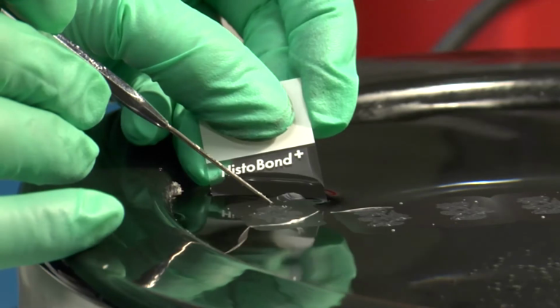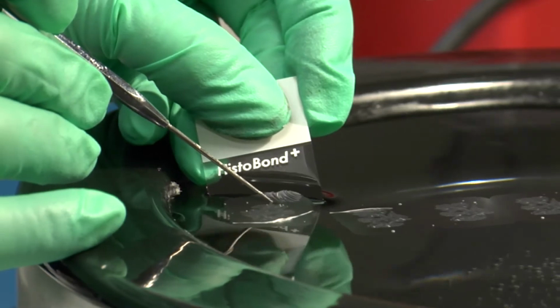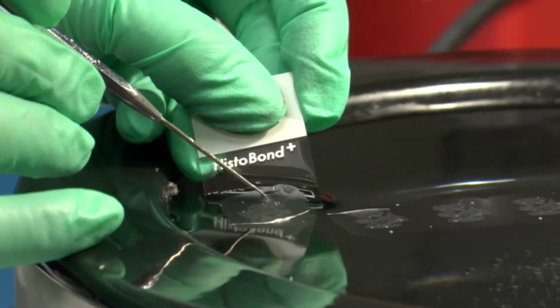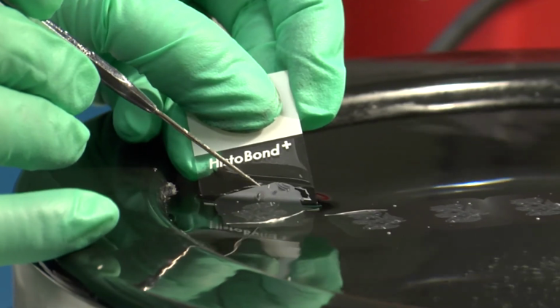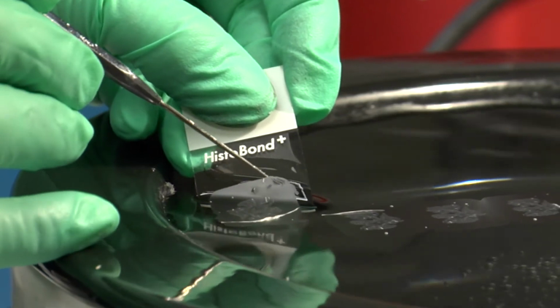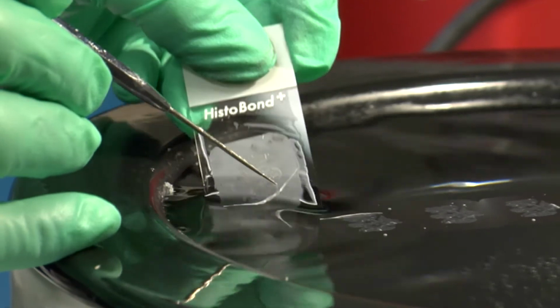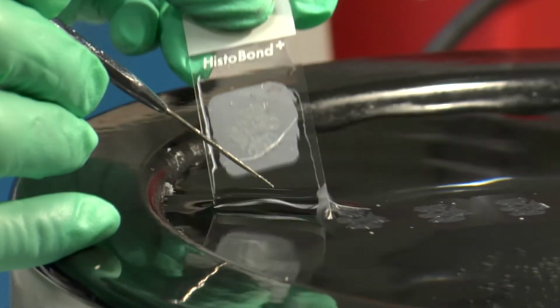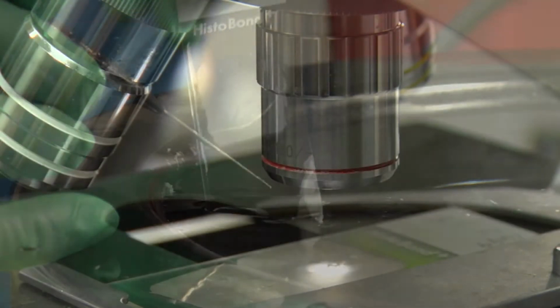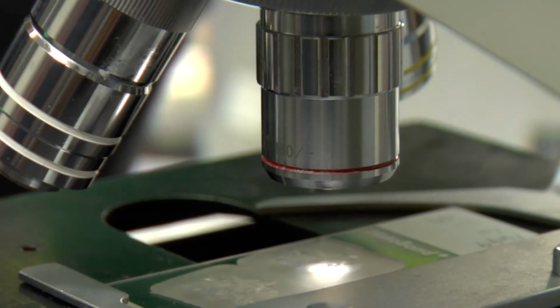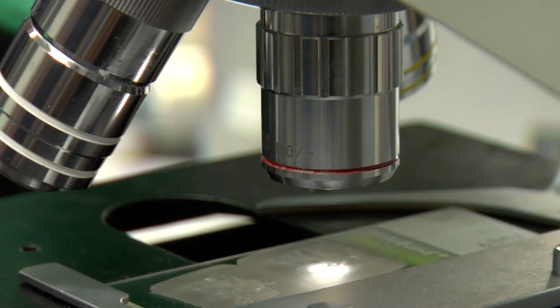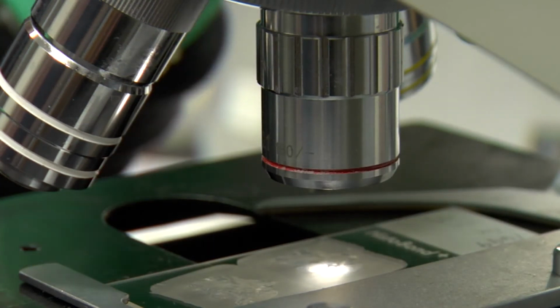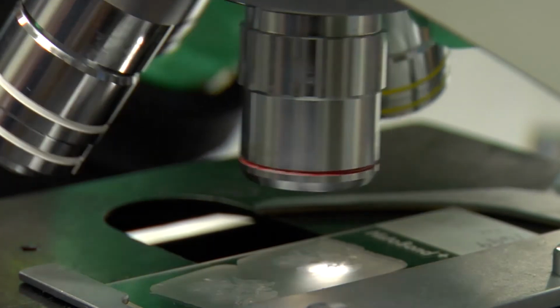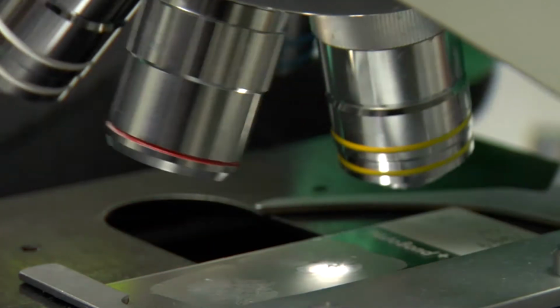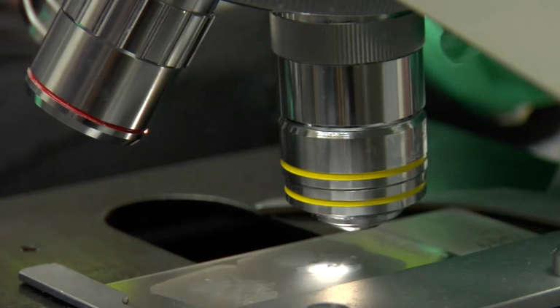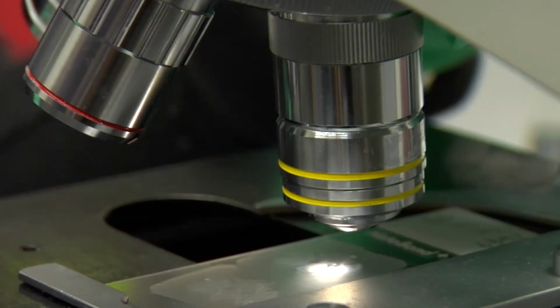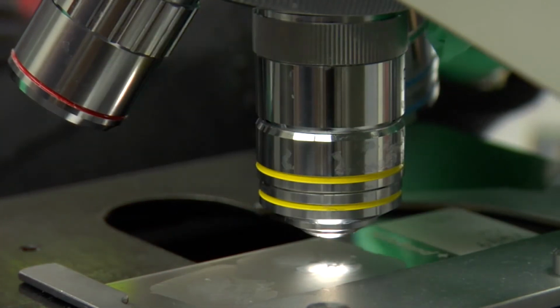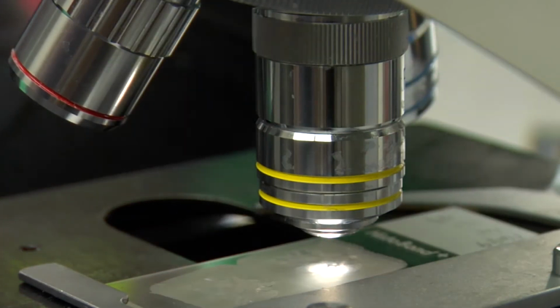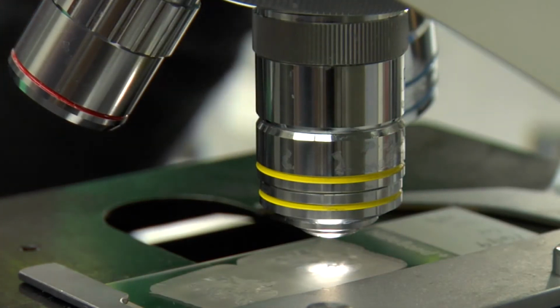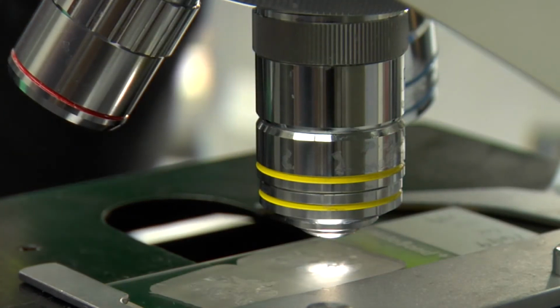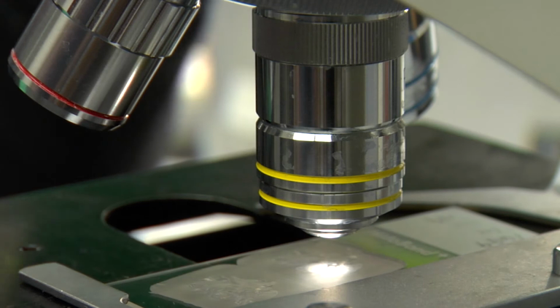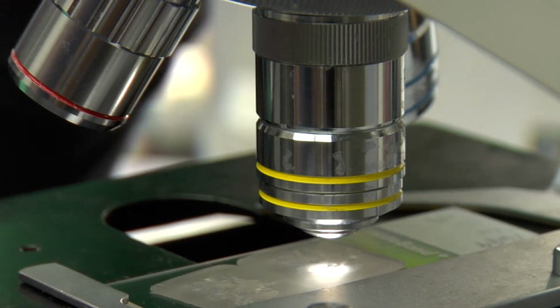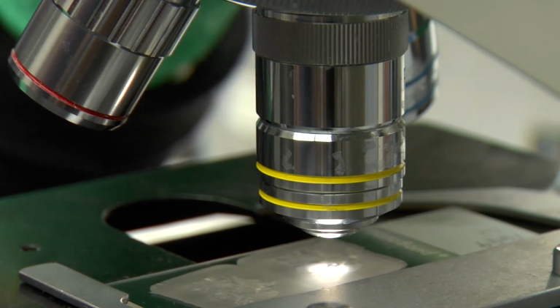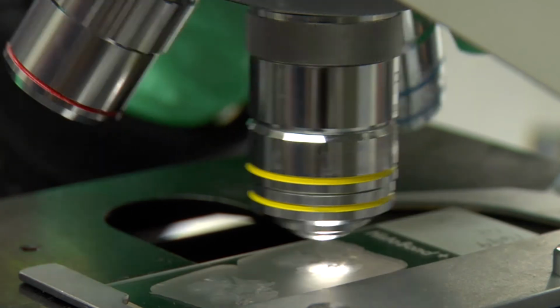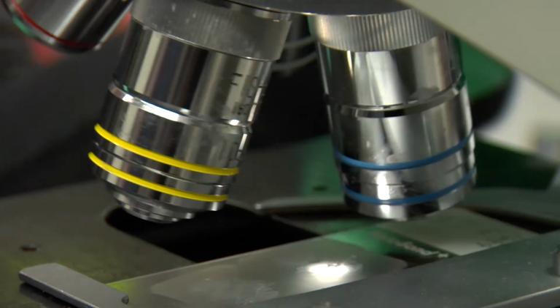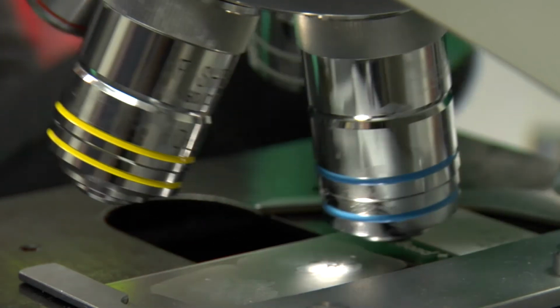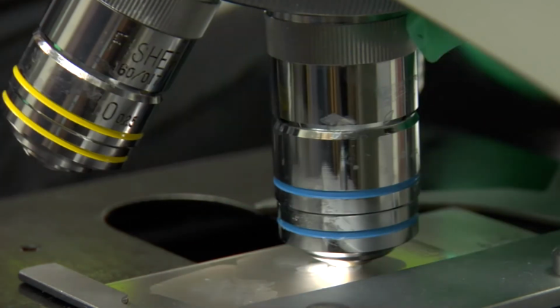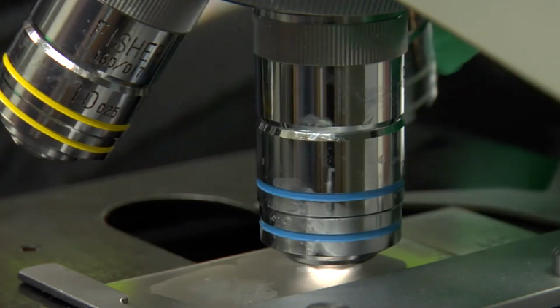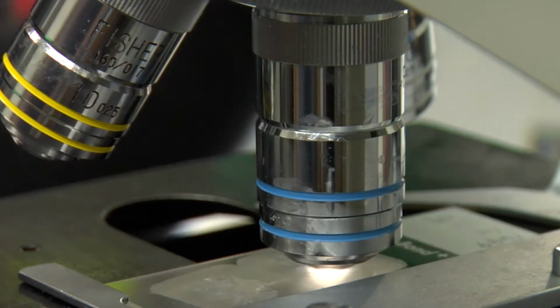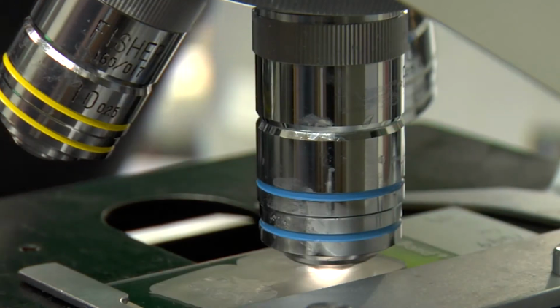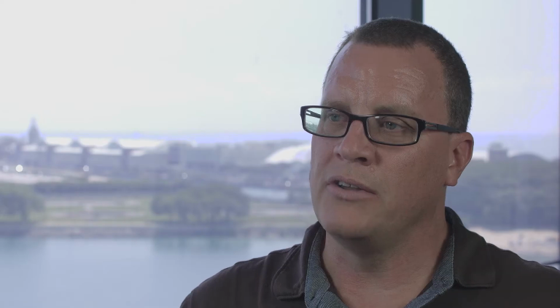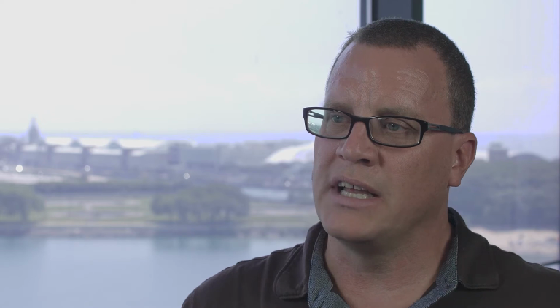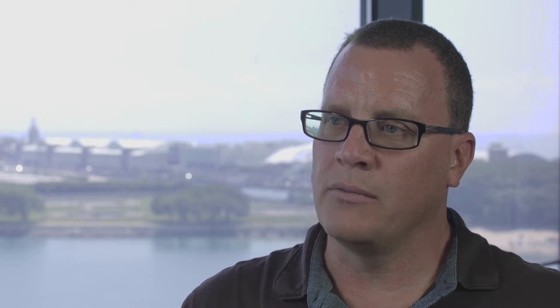Things like cell injections need a very precise base. All the microscopes will need to be vibration-free. Having a very stiff structure and a very heavy foundation will keep that structure from moving while they're trying to do their scientific work.